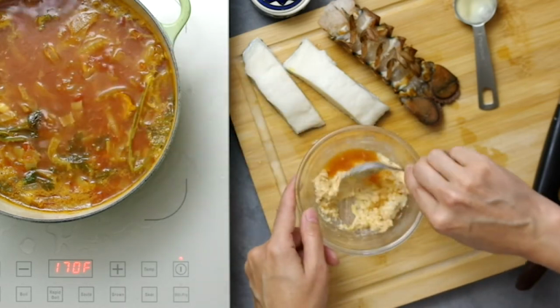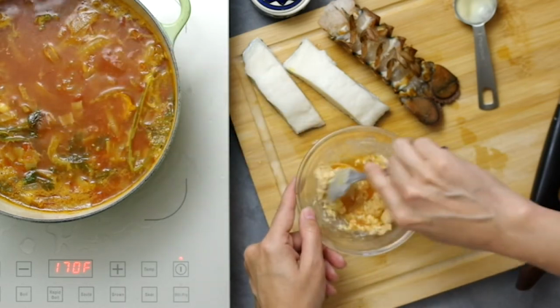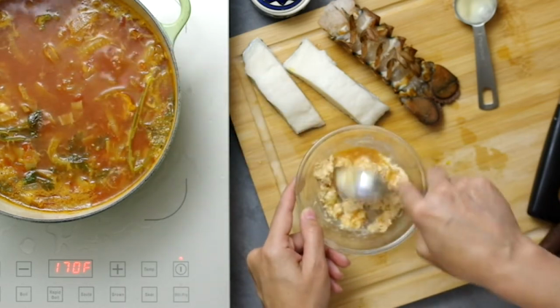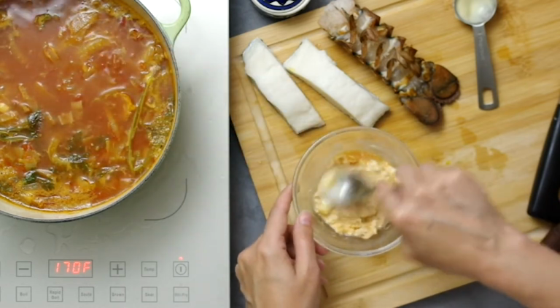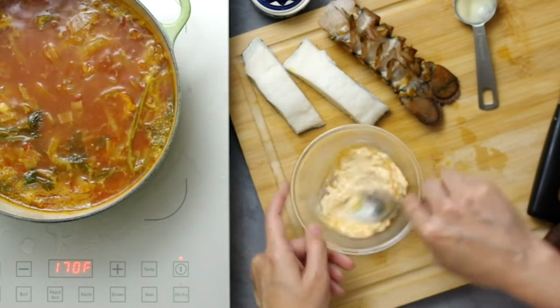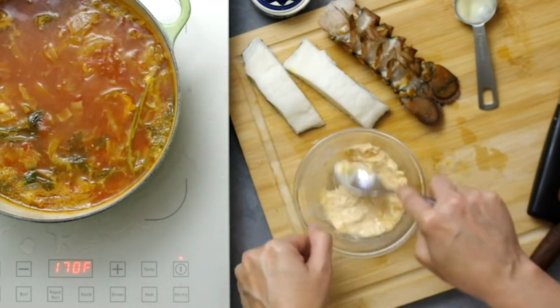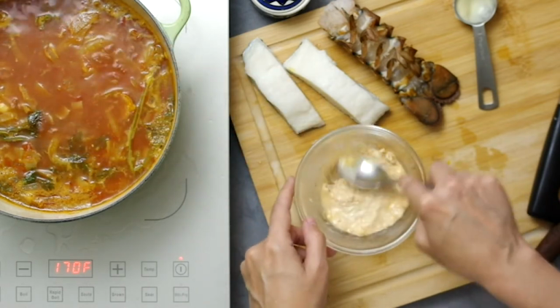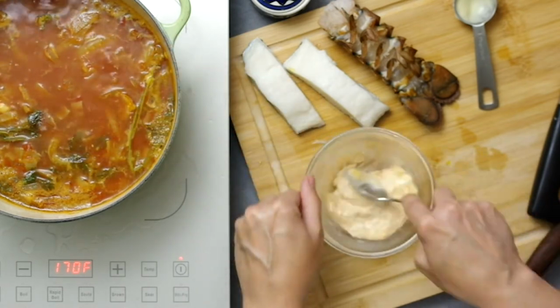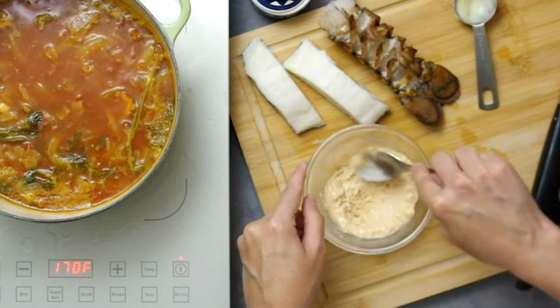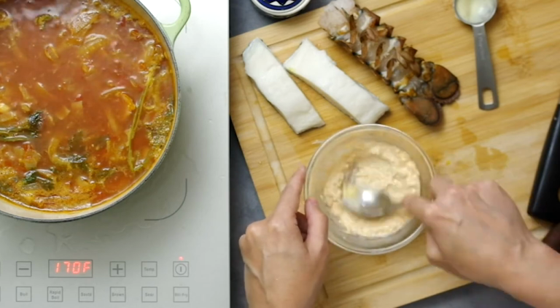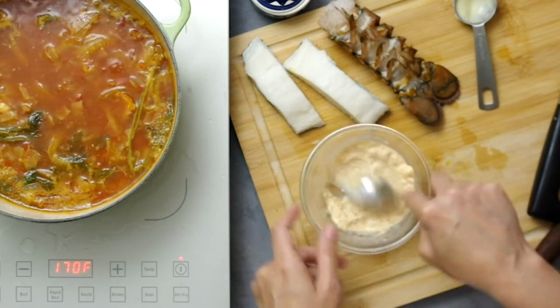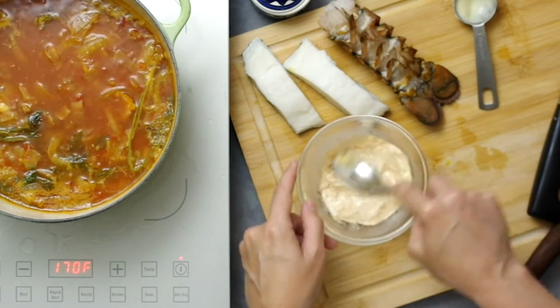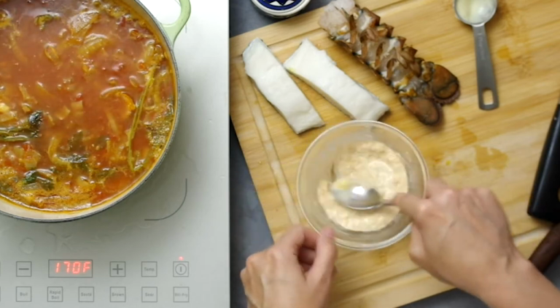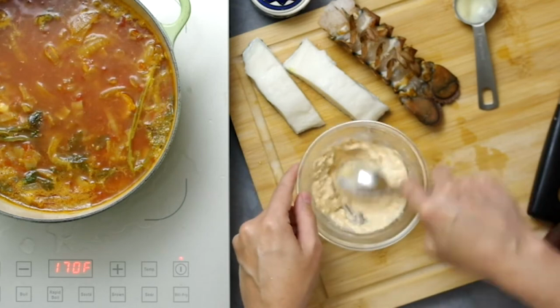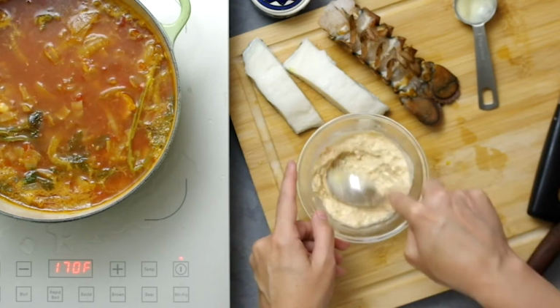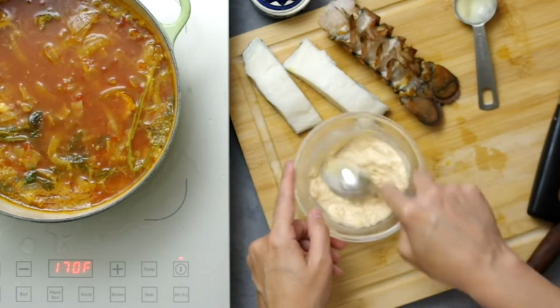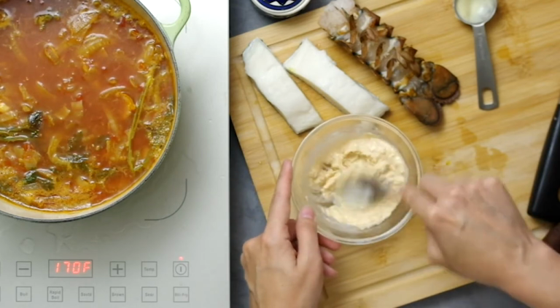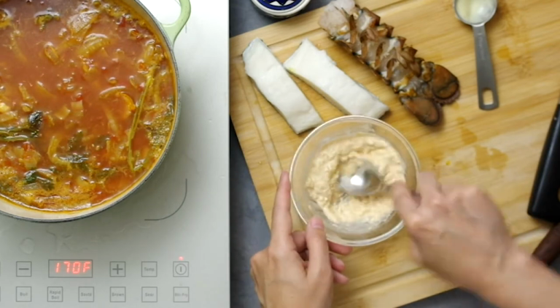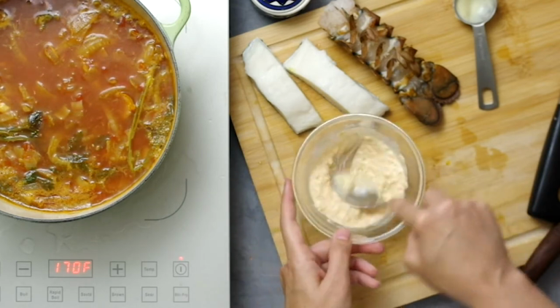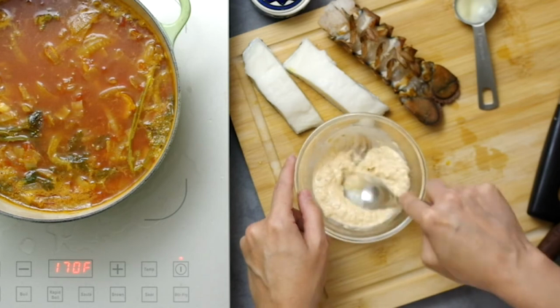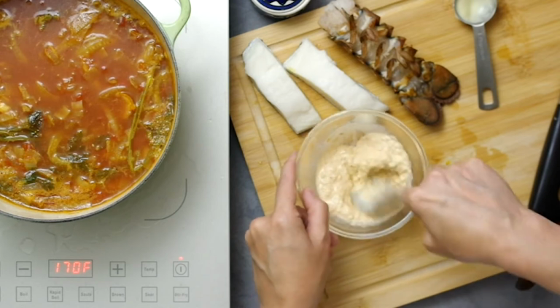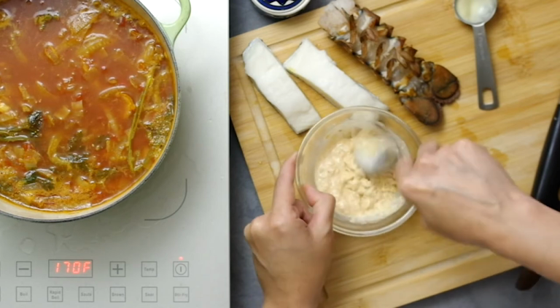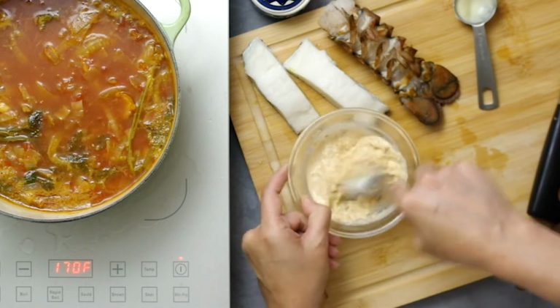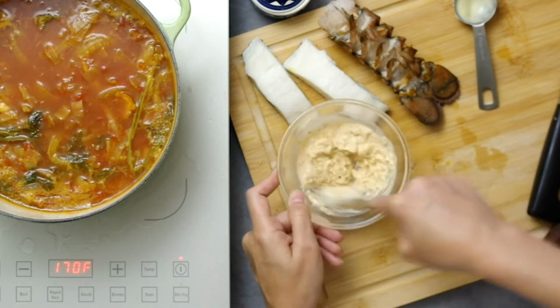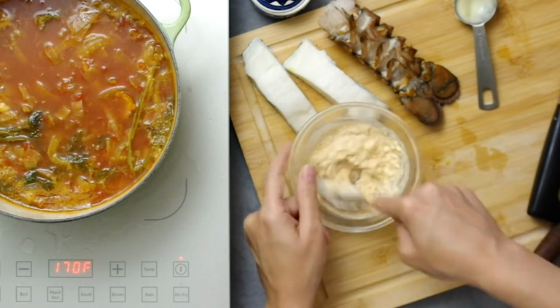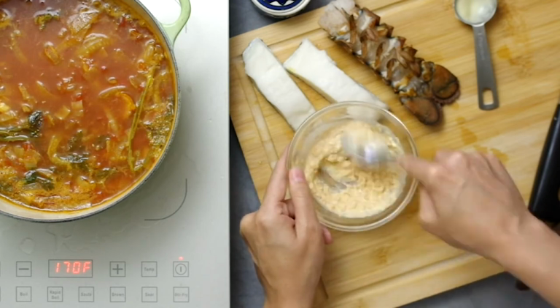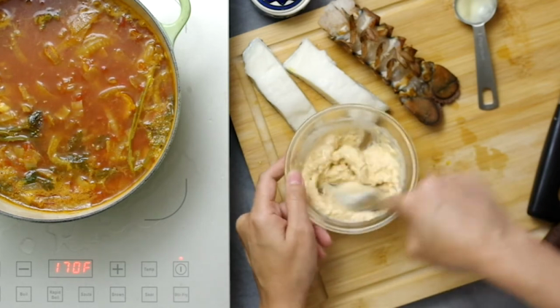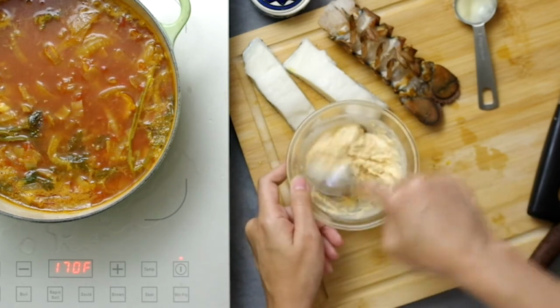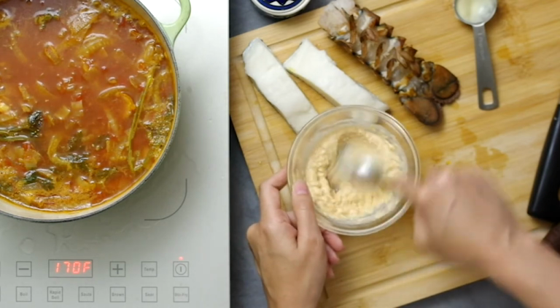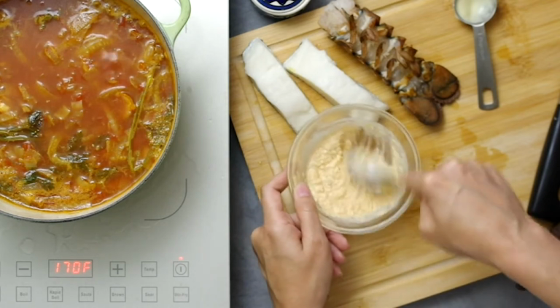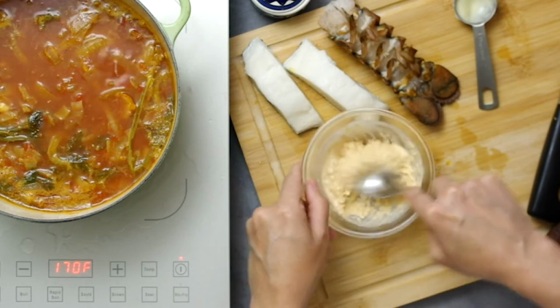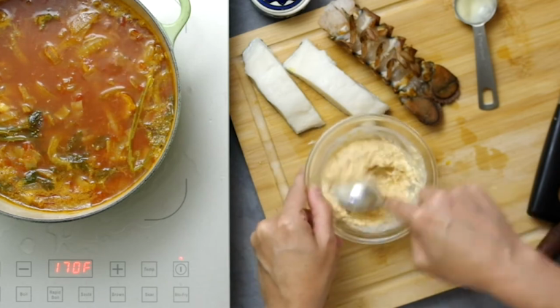Use the back of a spoon to mush it all together. The breadcrumbs give the rouille some structure, and as it gets stiff, you'll stir in a couple spoonfuls of the broth to thin it out and give it some extra flavor and color. I probably added in four more spoonfuls when all was said and done.